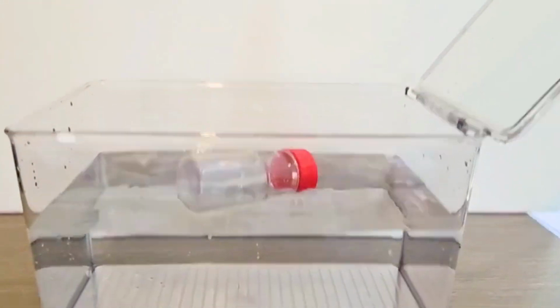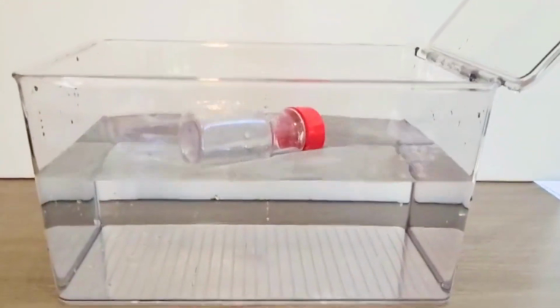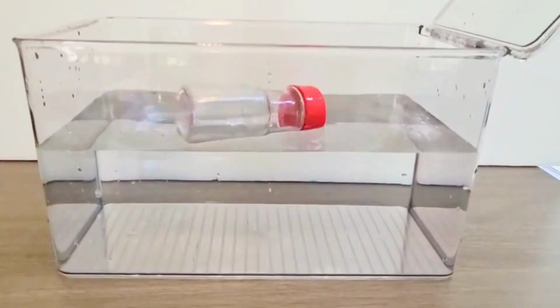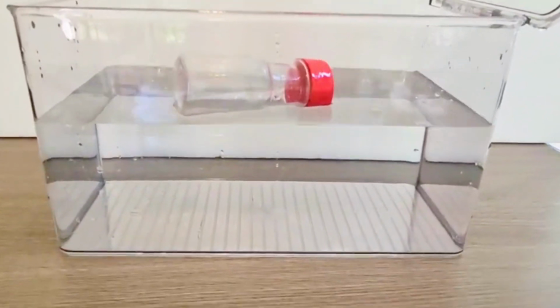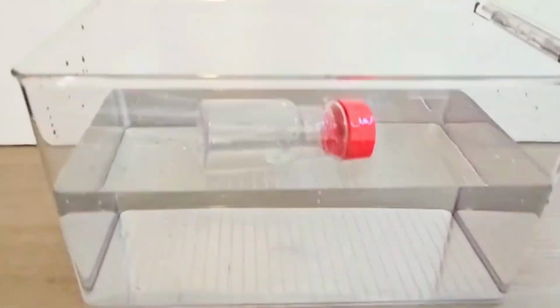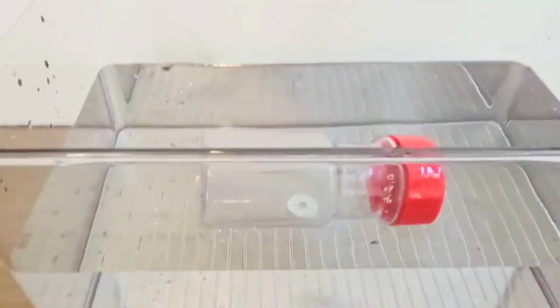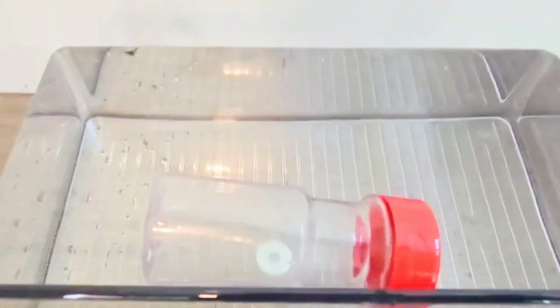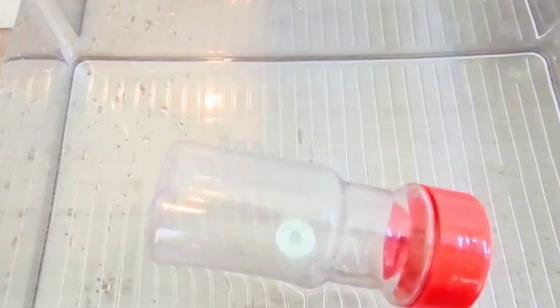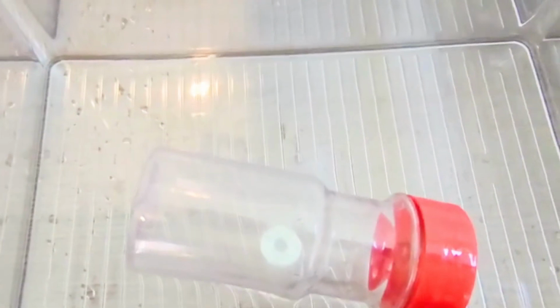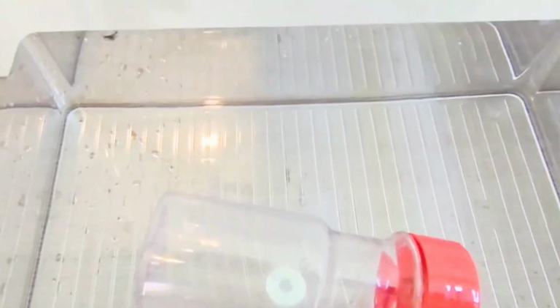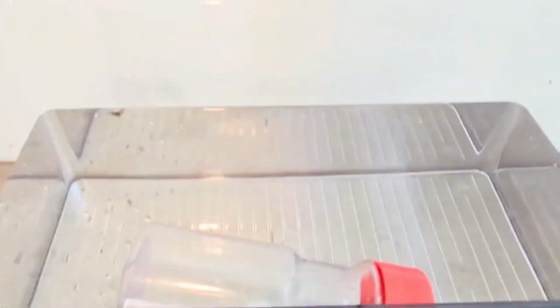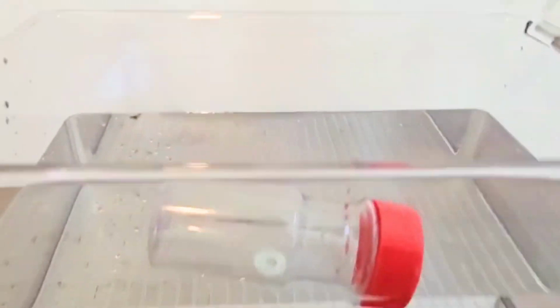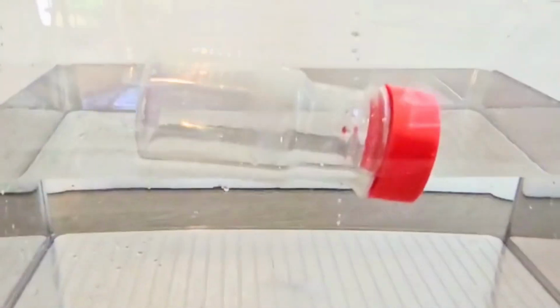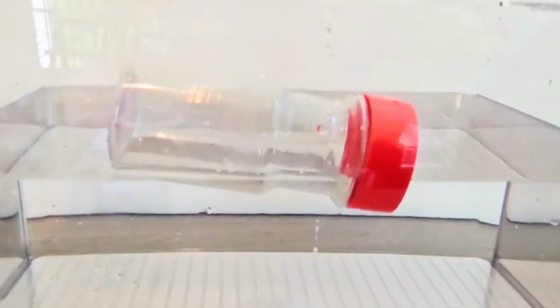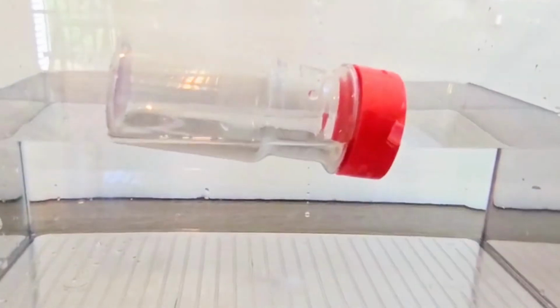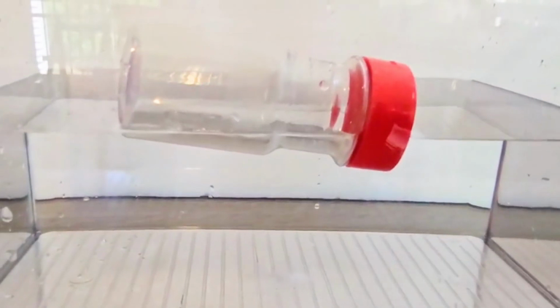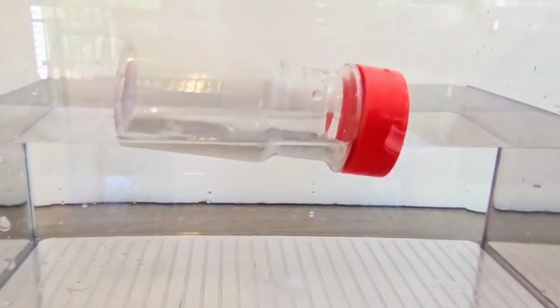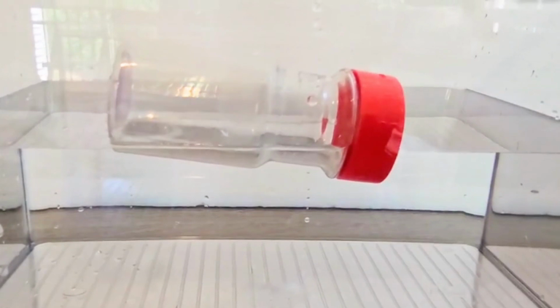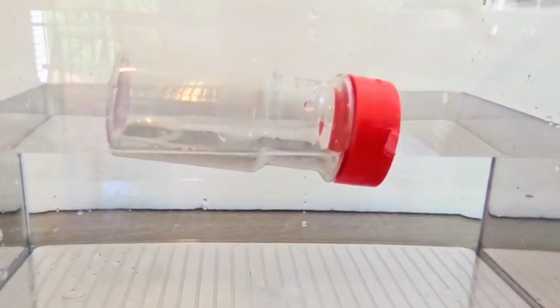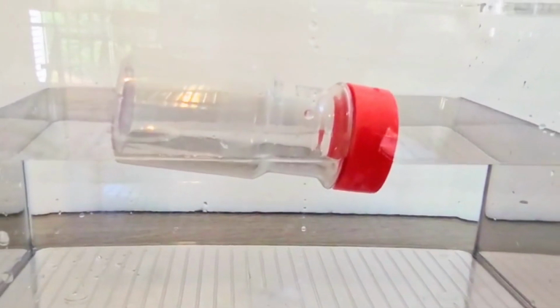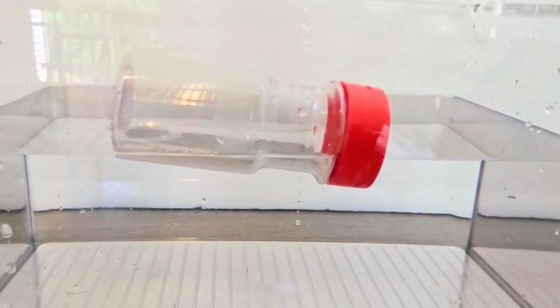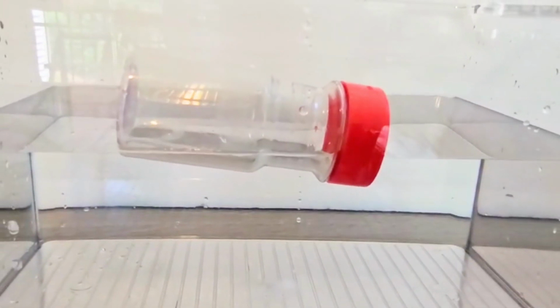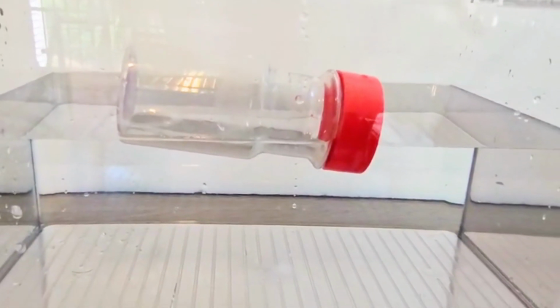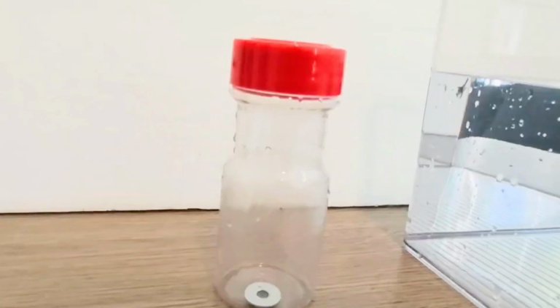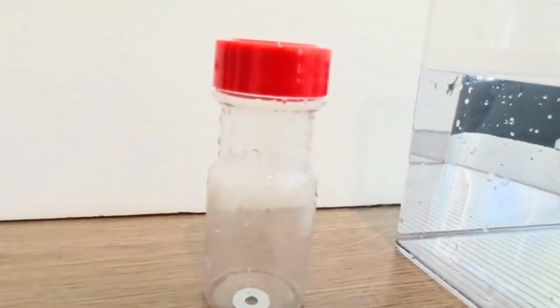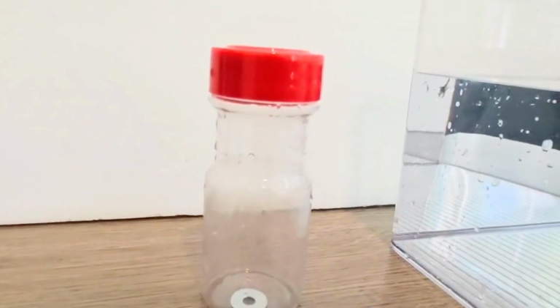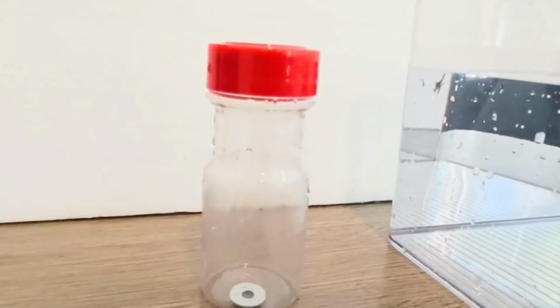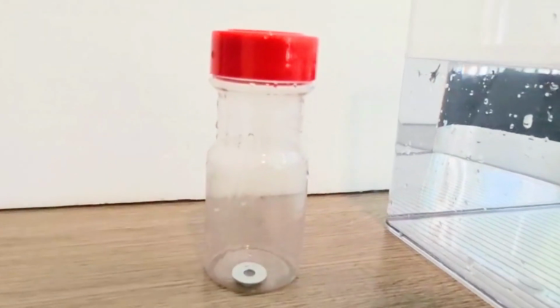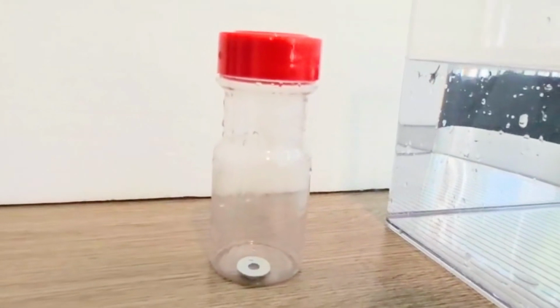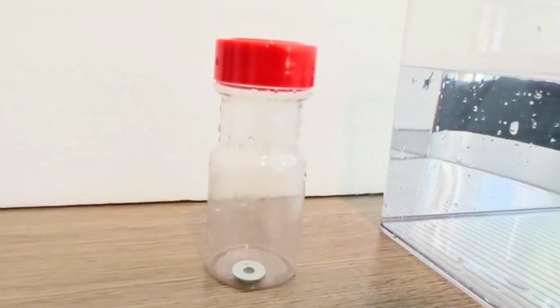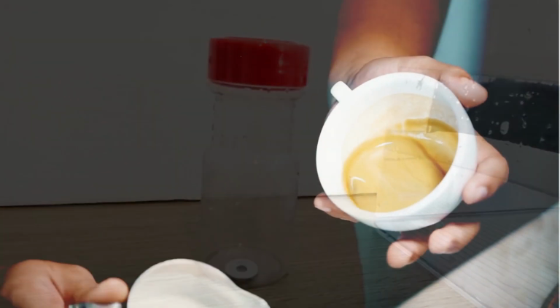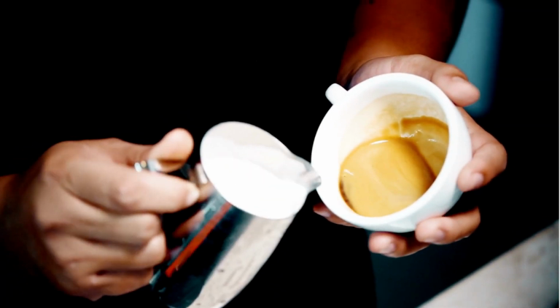The overall density of the bottle and its contents is now less than the water. The large volume of air inside the bottle spreads out the mass, making the combined object light enough to float. This same principle is what makes latte art possible.